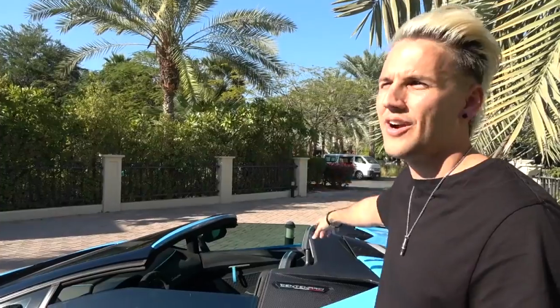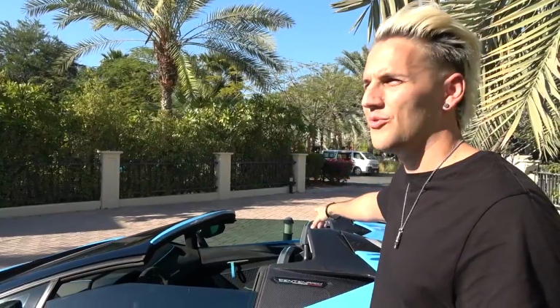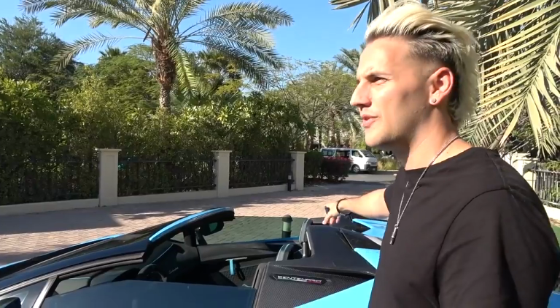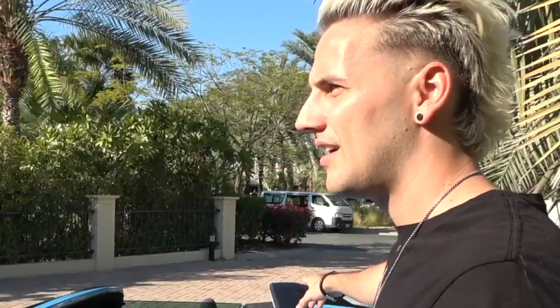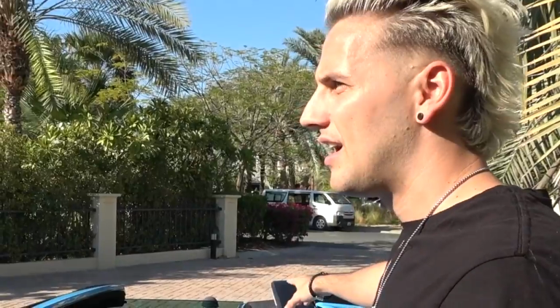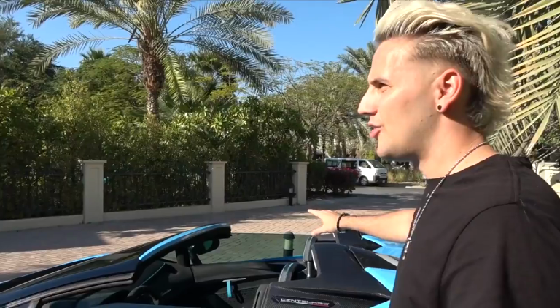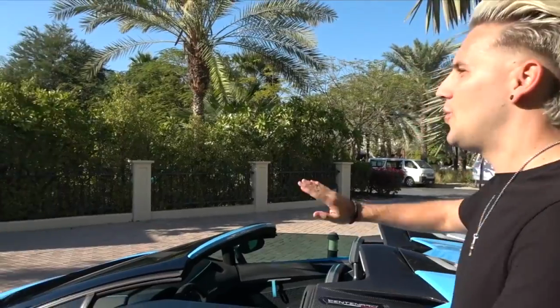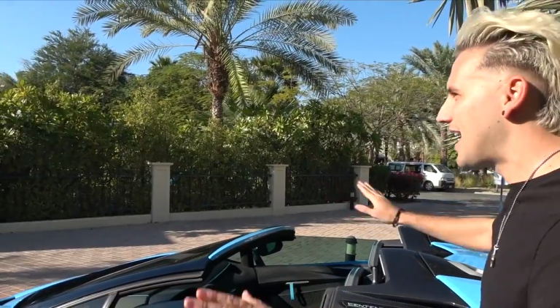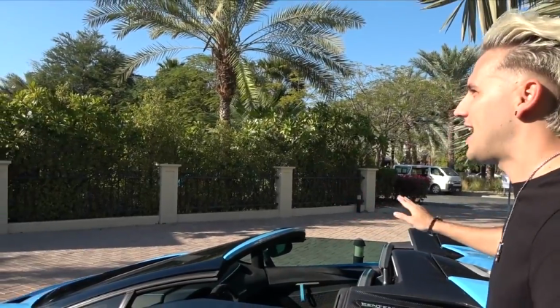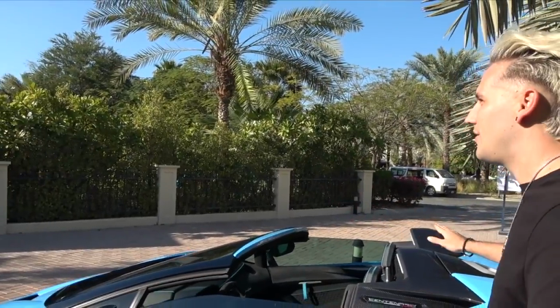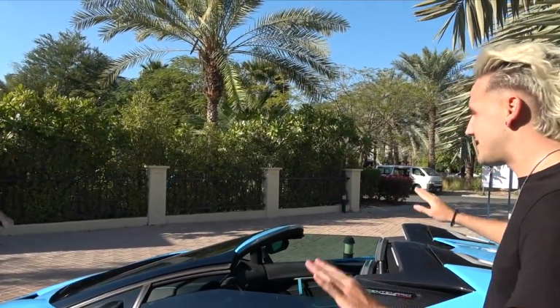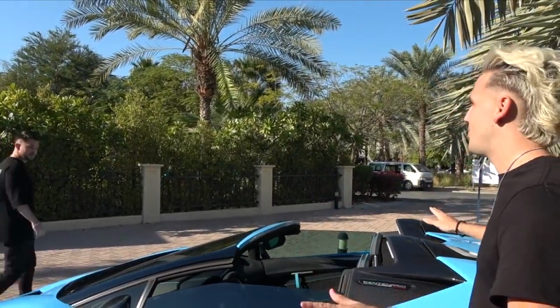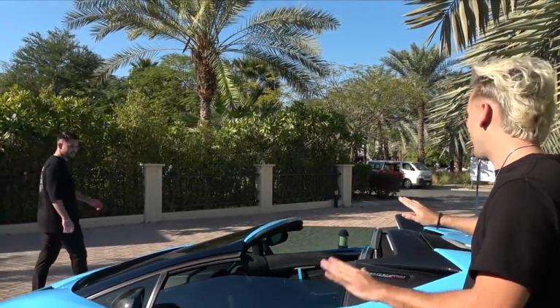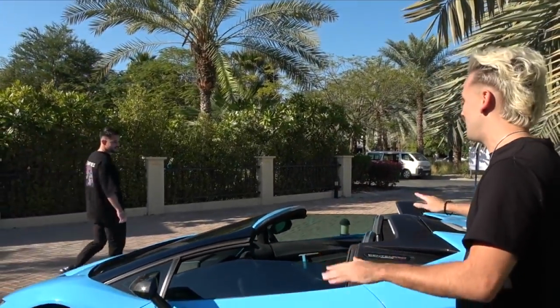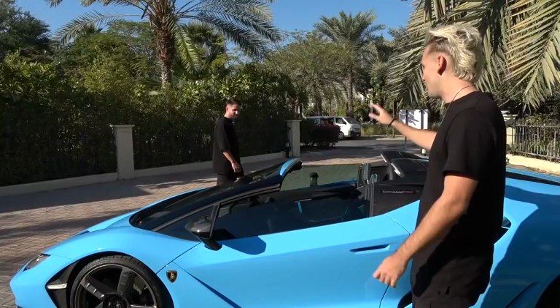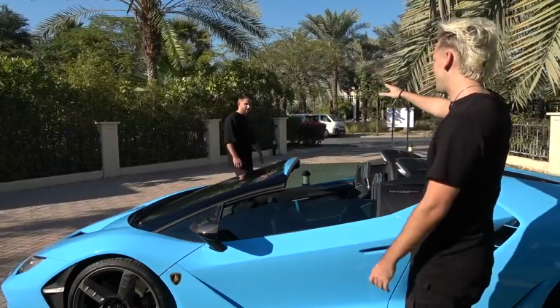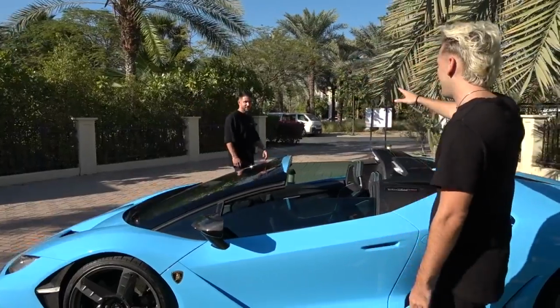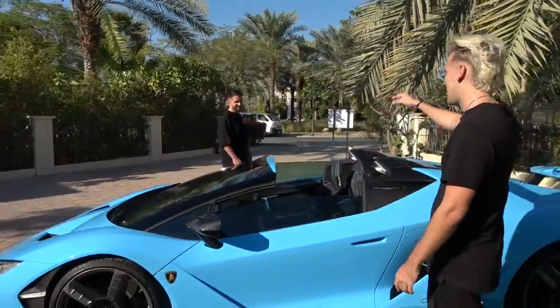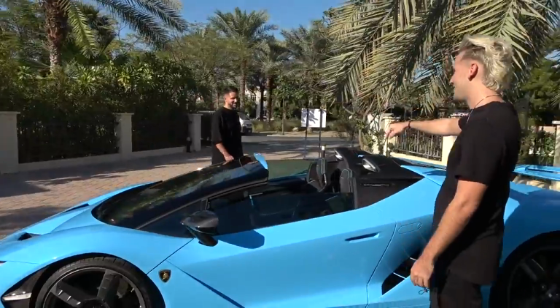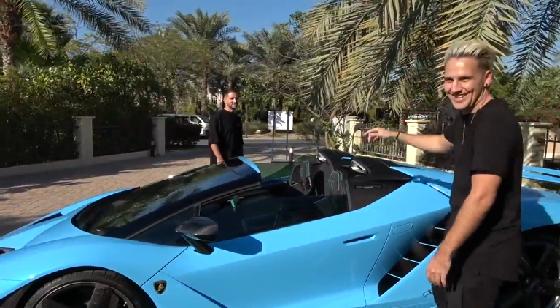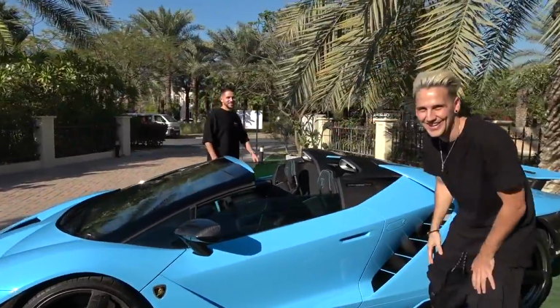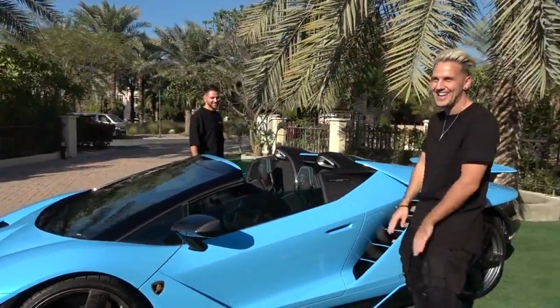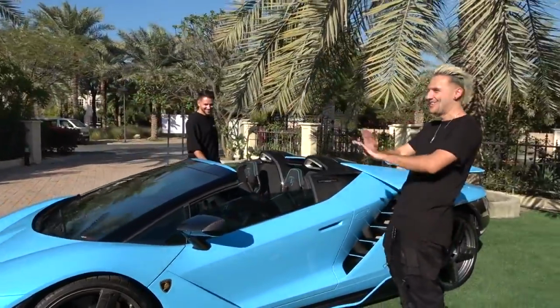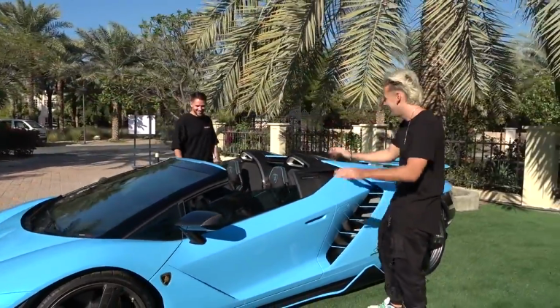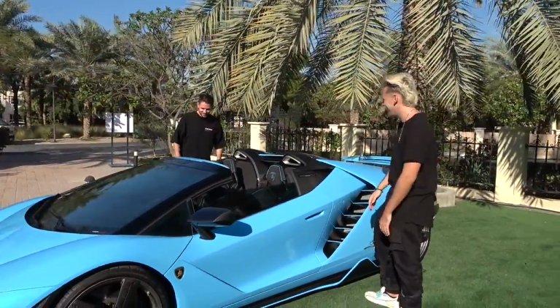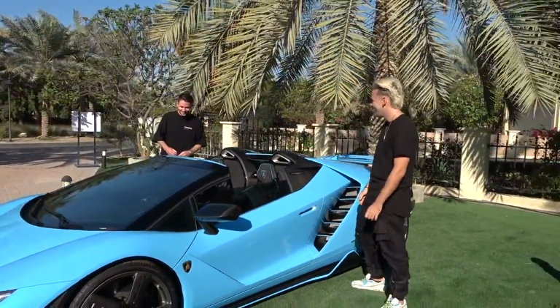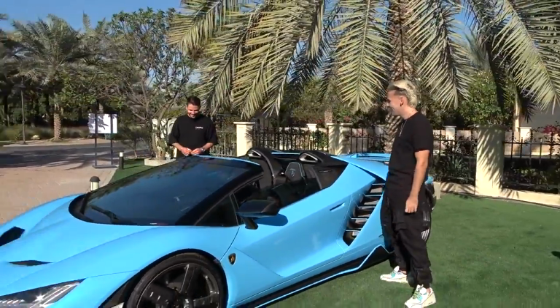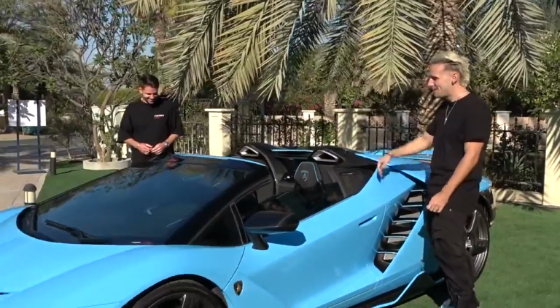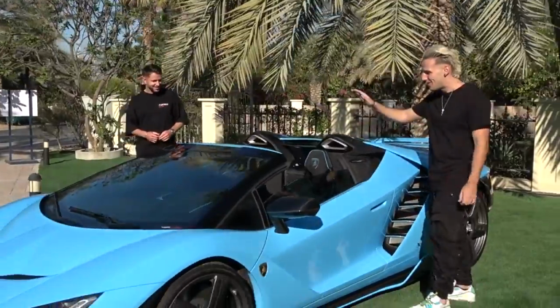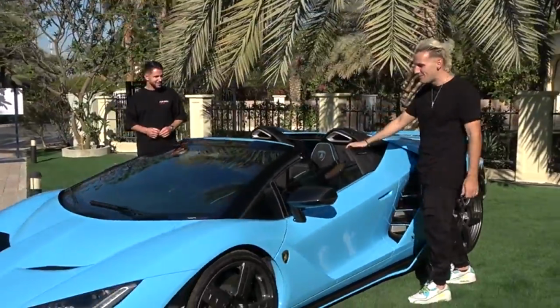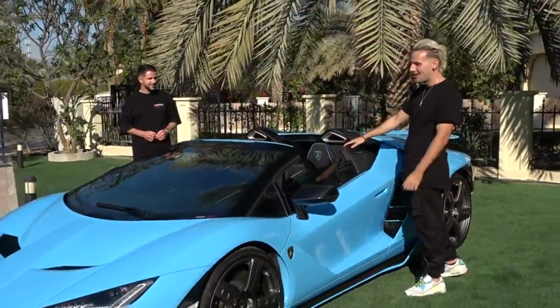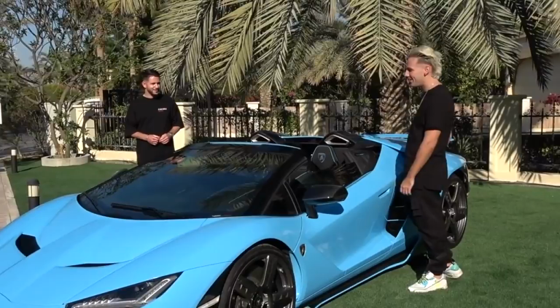This car has no roof — you cannot close it at all. It does not come with a roof at all. Where you're from in Germany, you can't own this car. You'd be able to drive it like maybe three days per year.